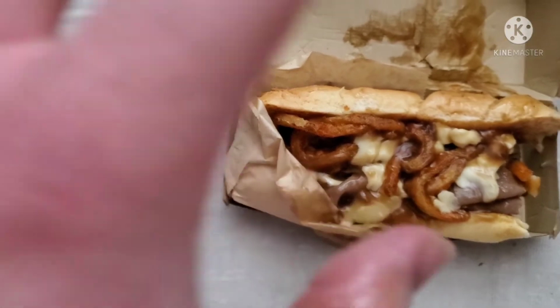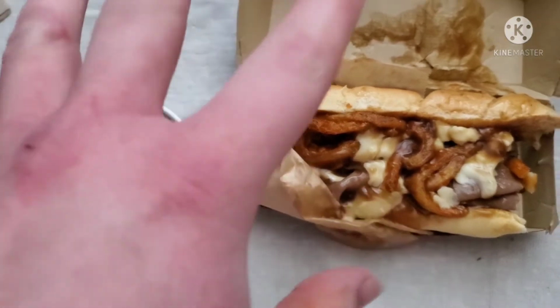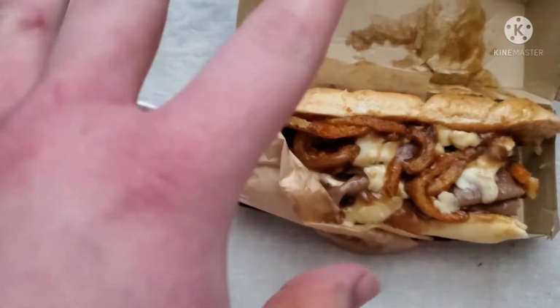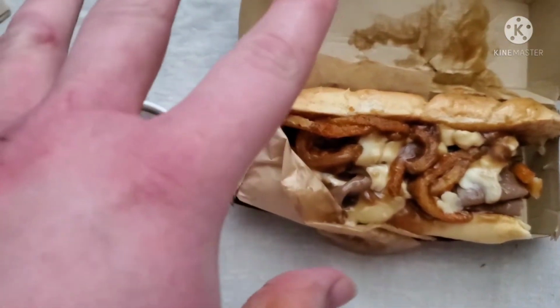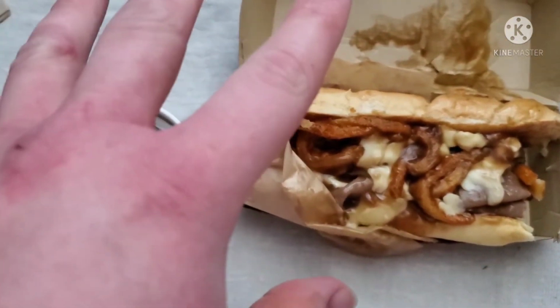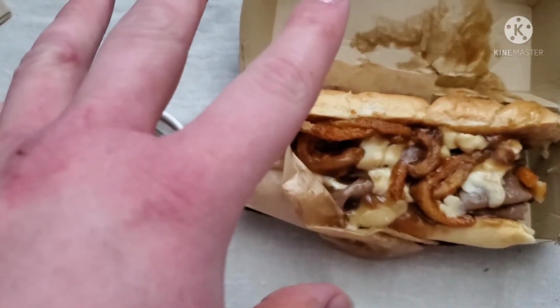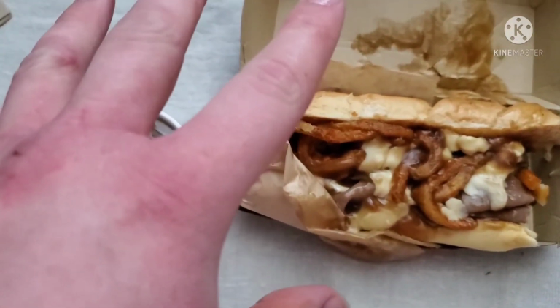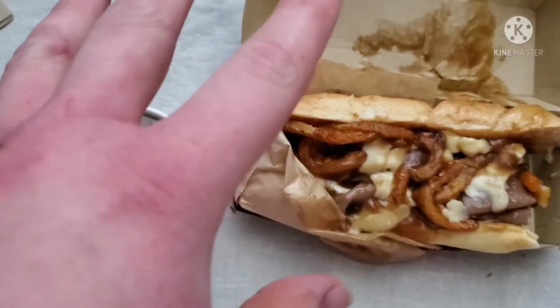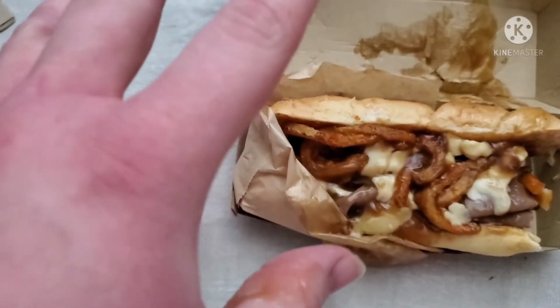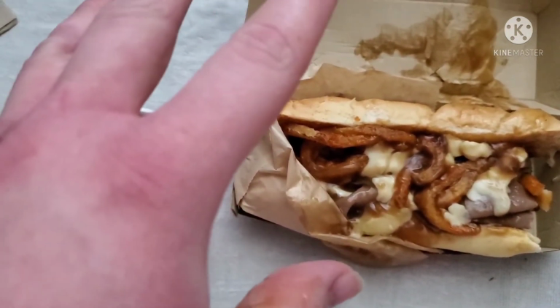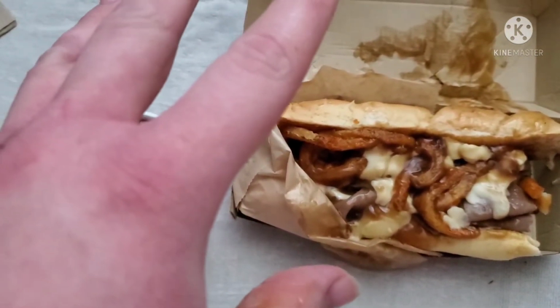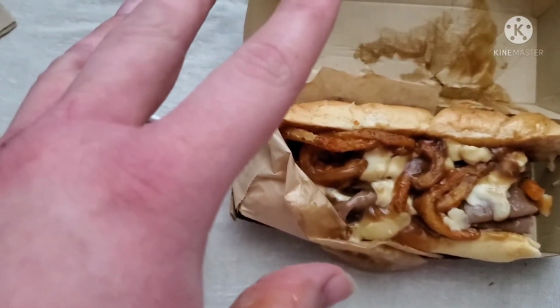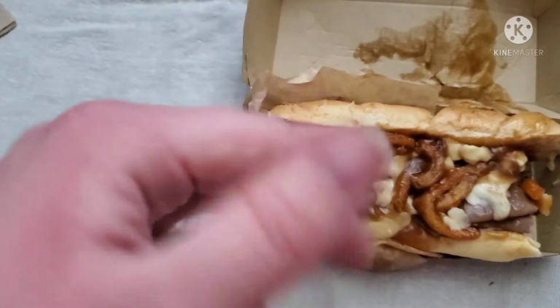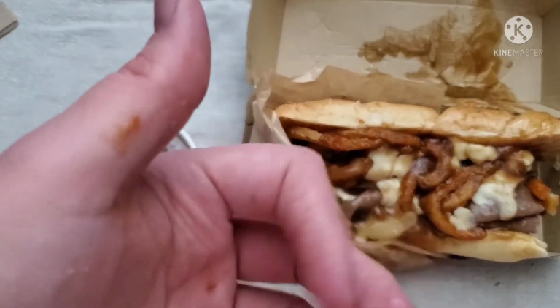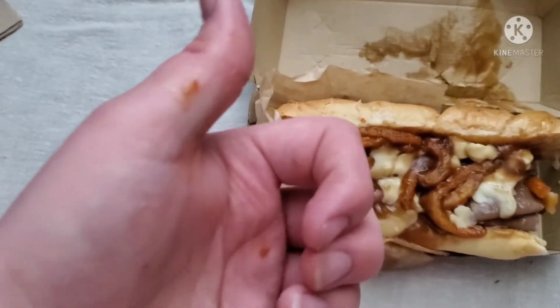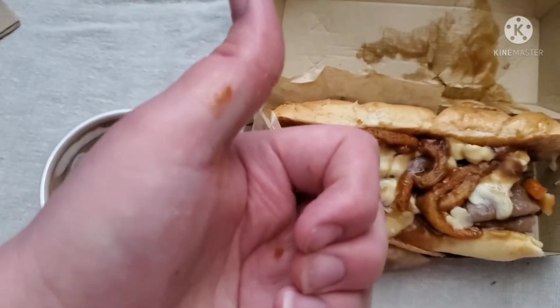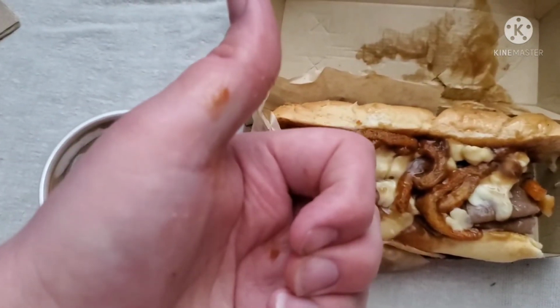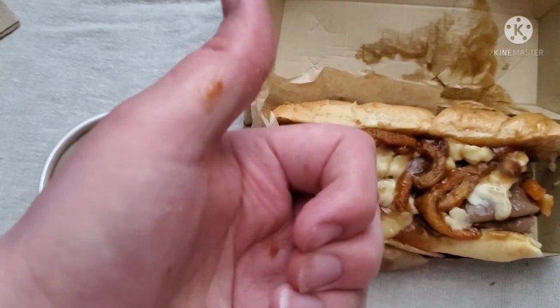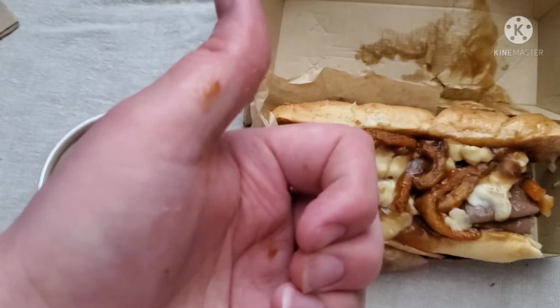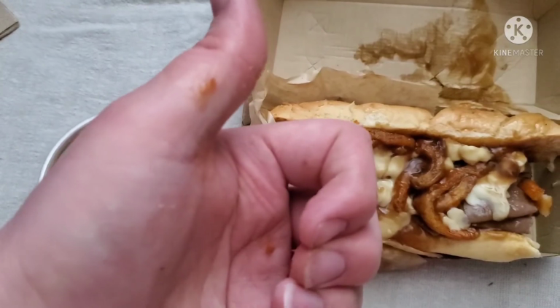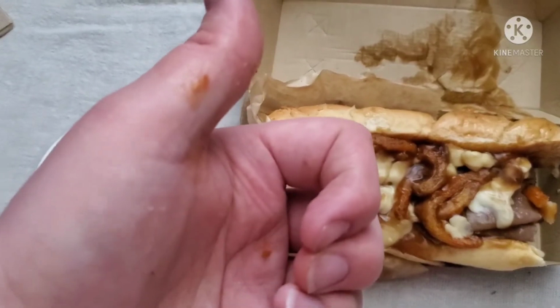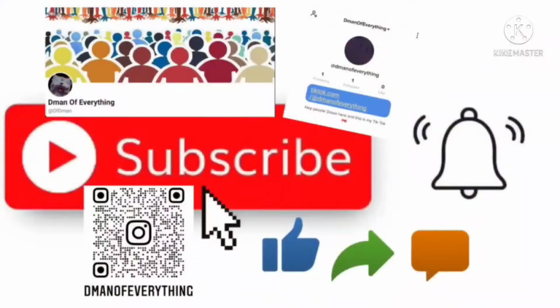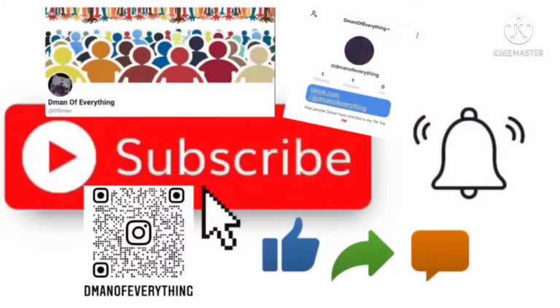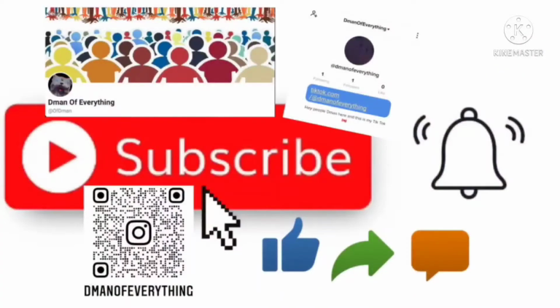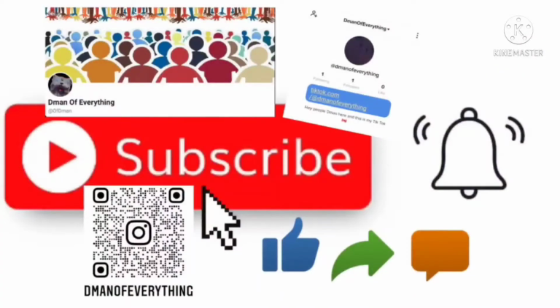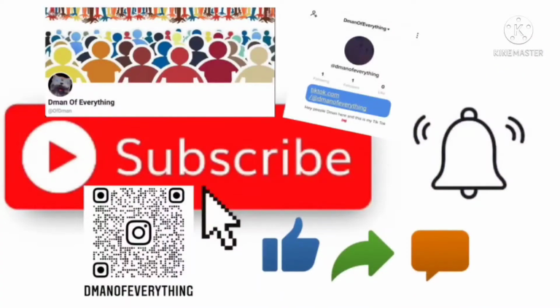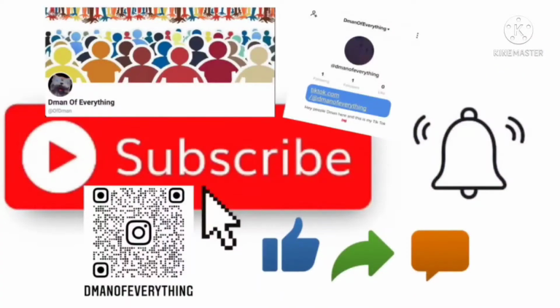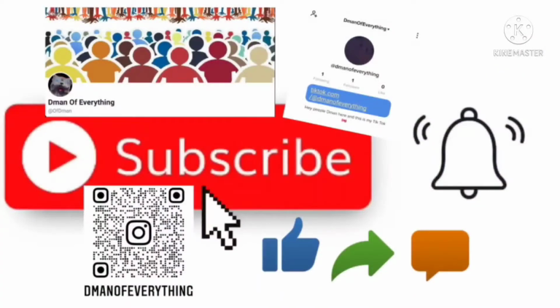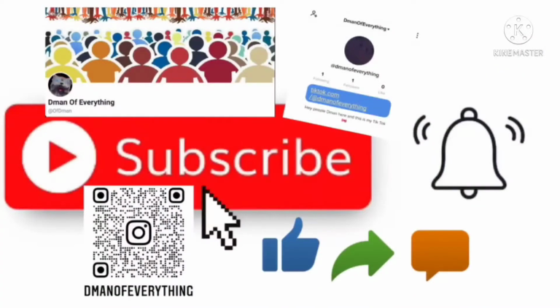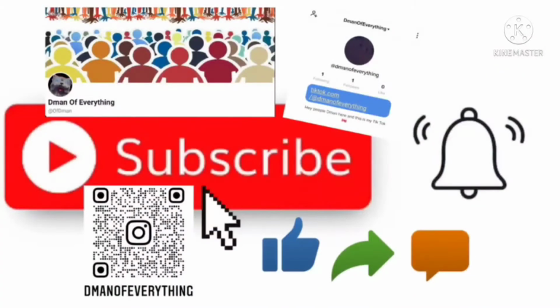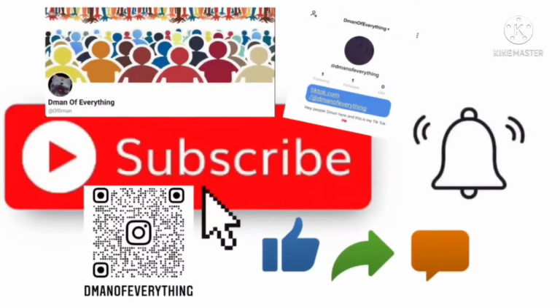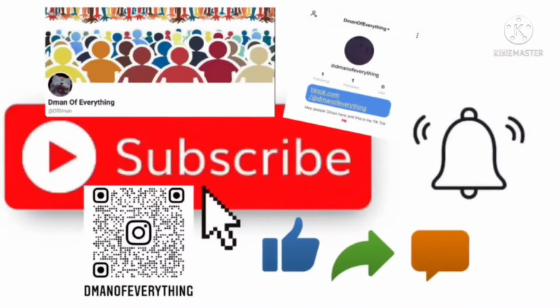I'll be right back after I'm finished. But so far, you get the thumbs up. Just remember to subscribe, hit that bell, like, comment, share this video — Twitter, Instagram, and TikTok down below.